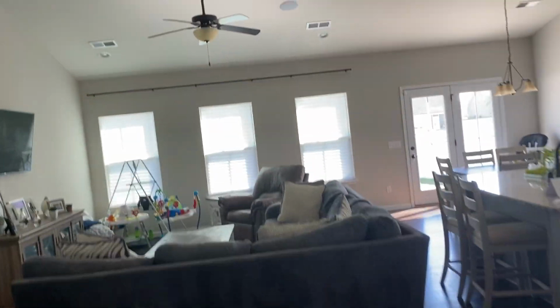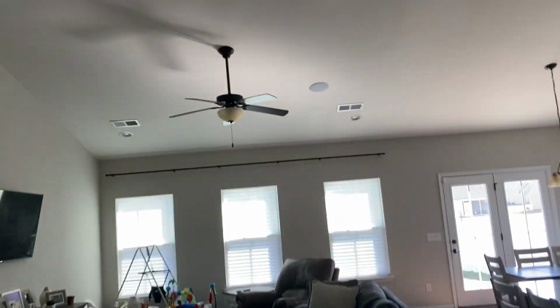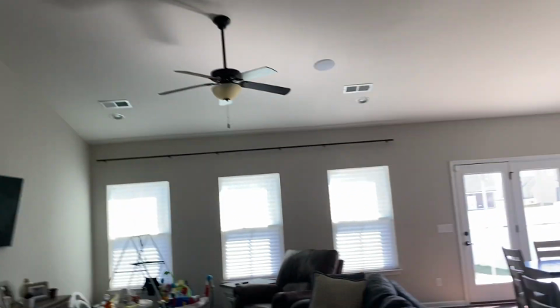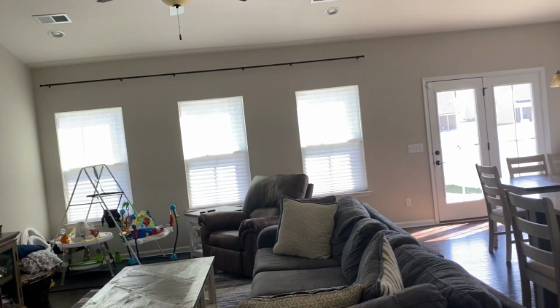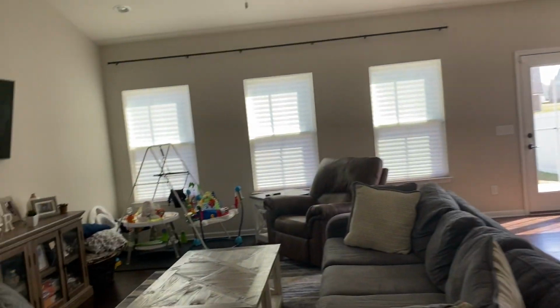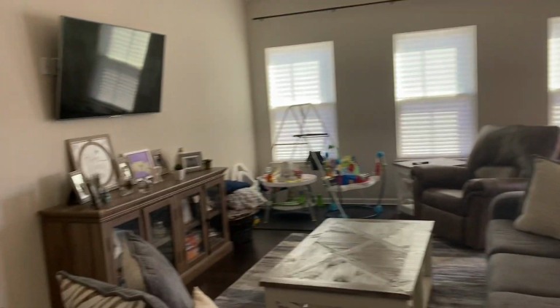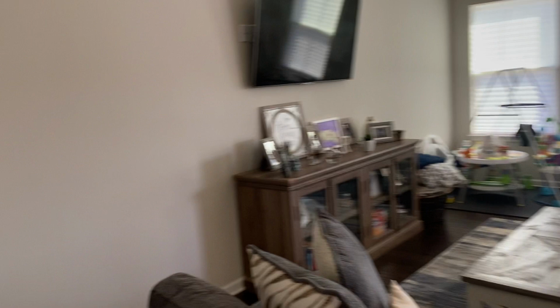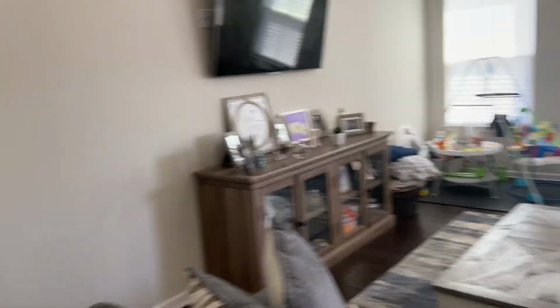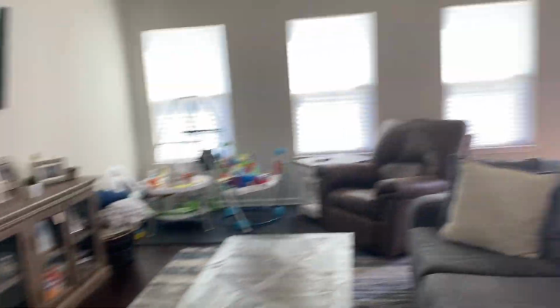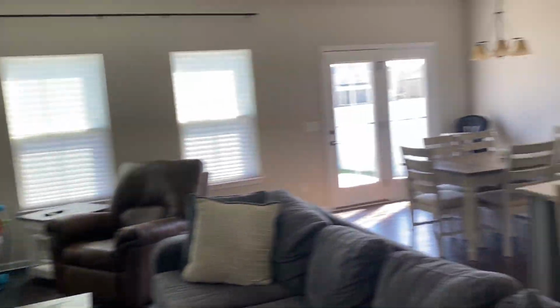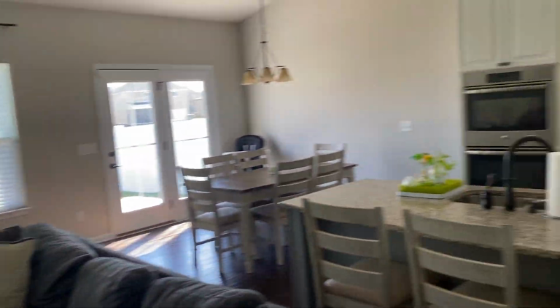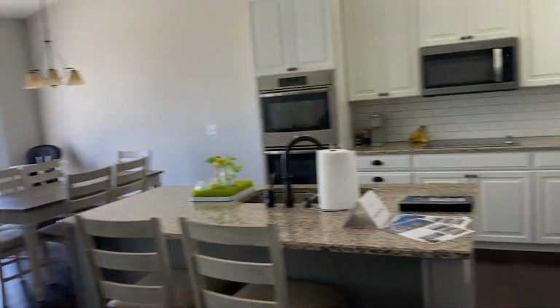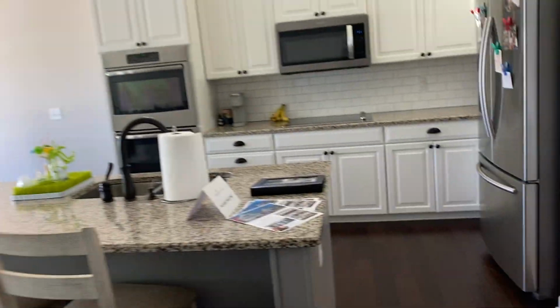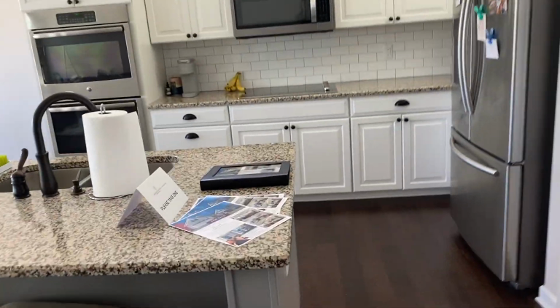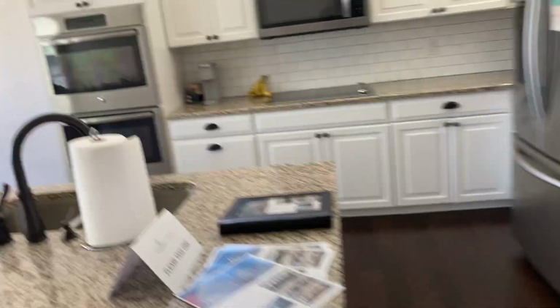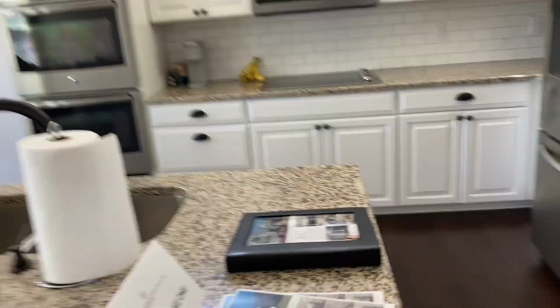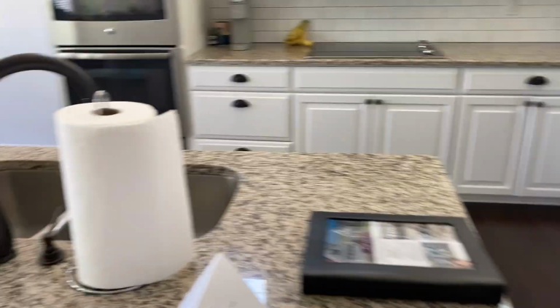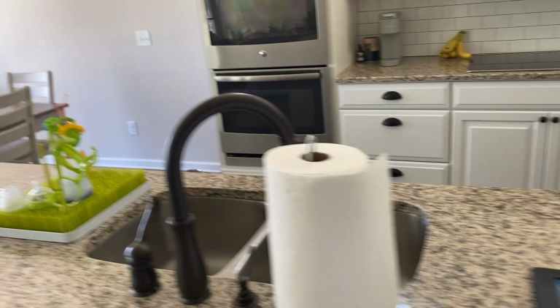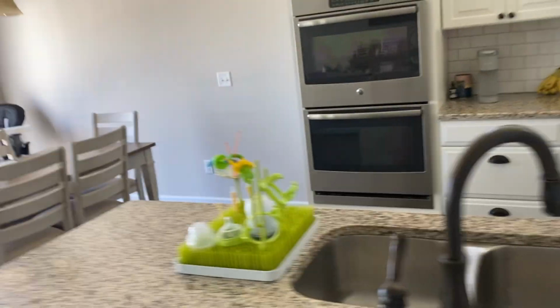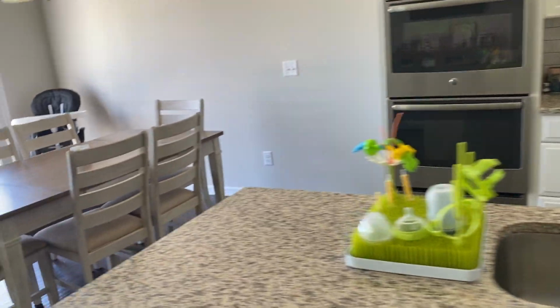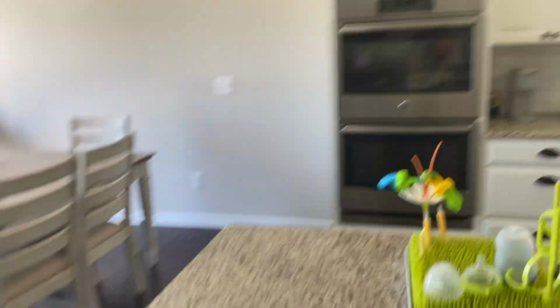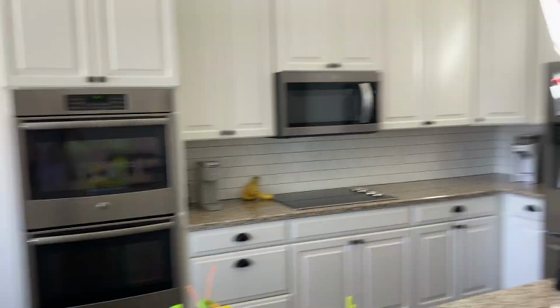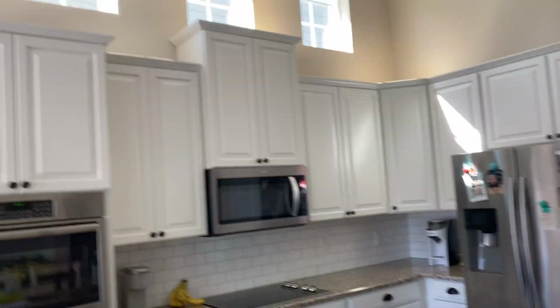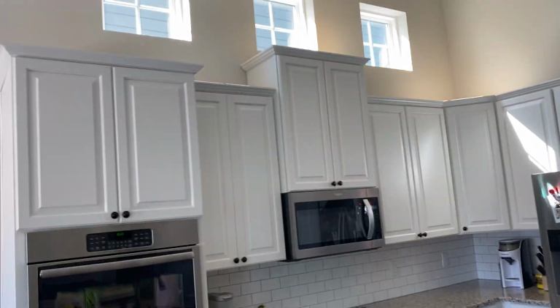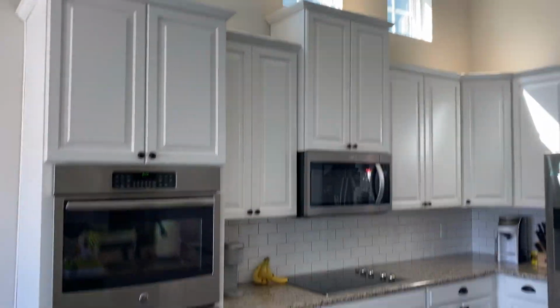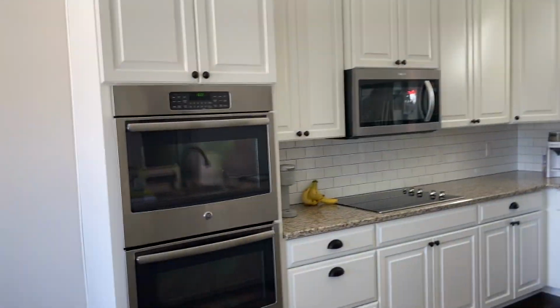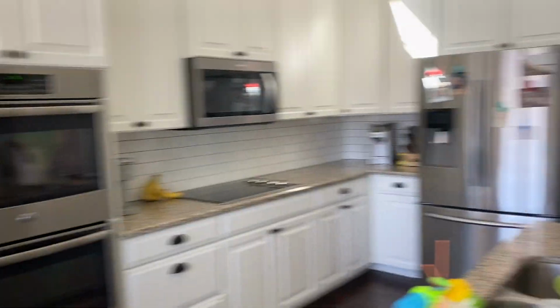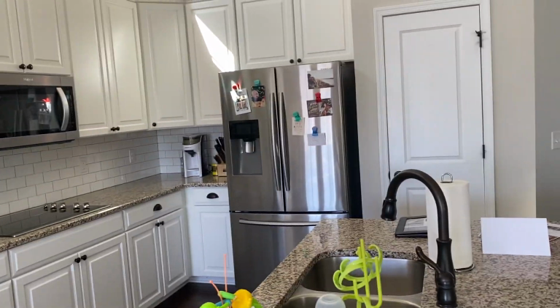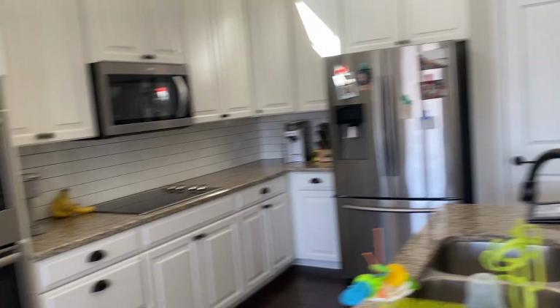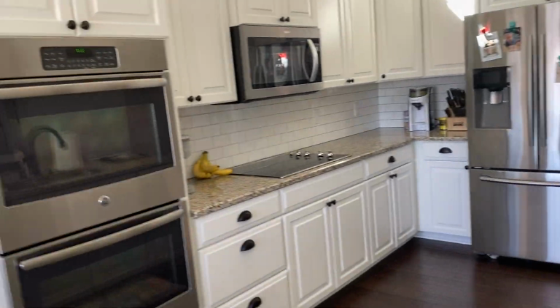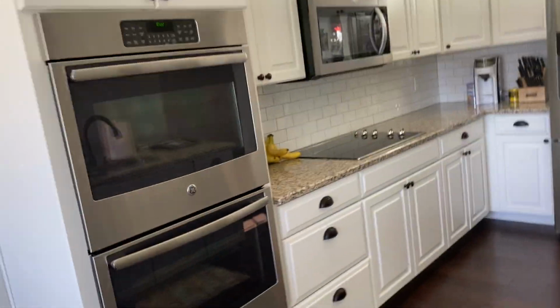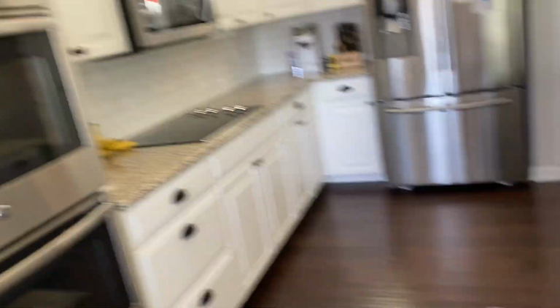This is the great room. It already has granite. There's nothing that we'll need to do here. All the appliances are super nice.